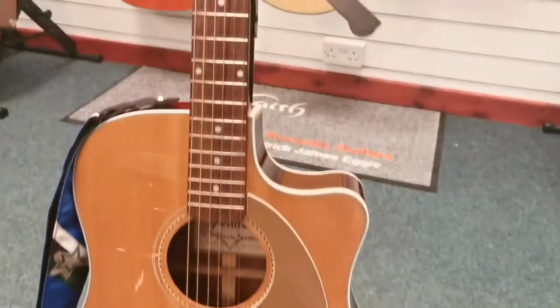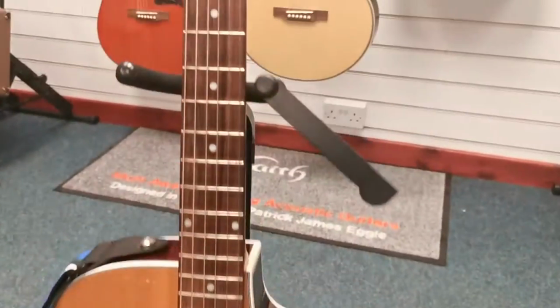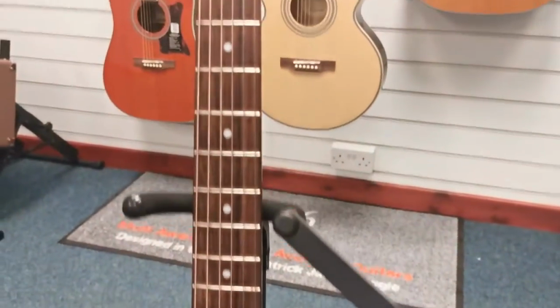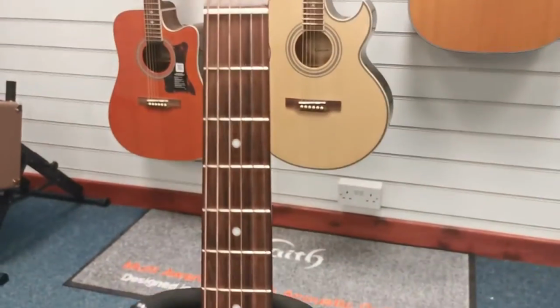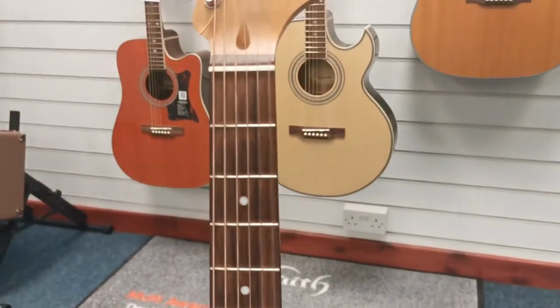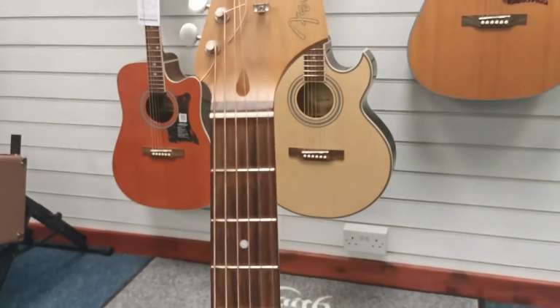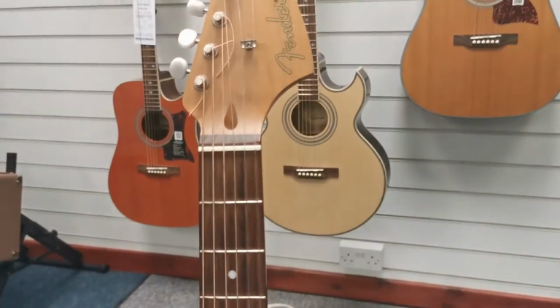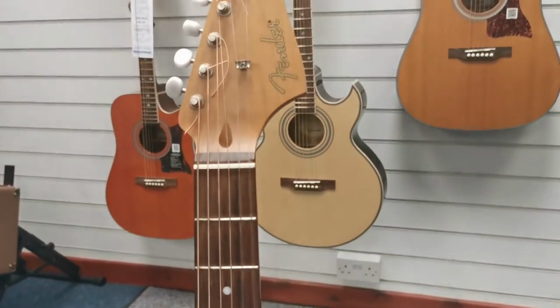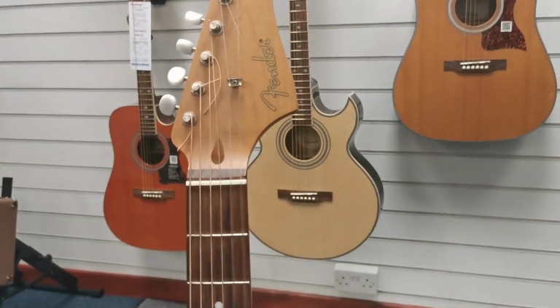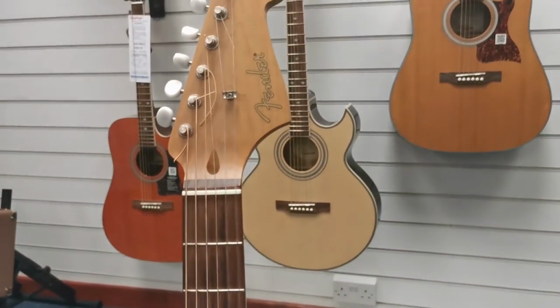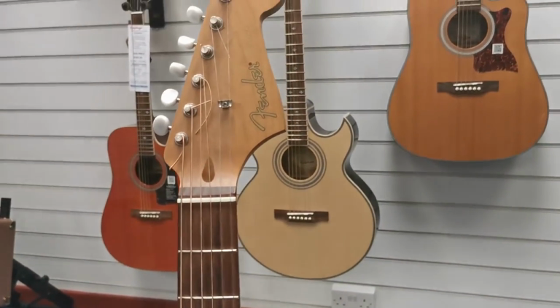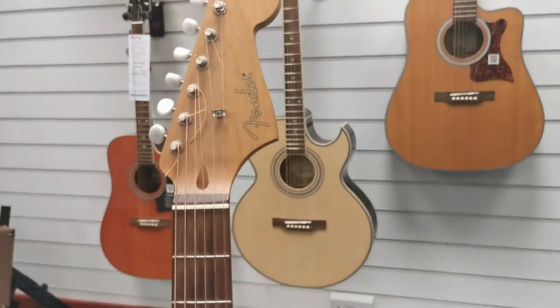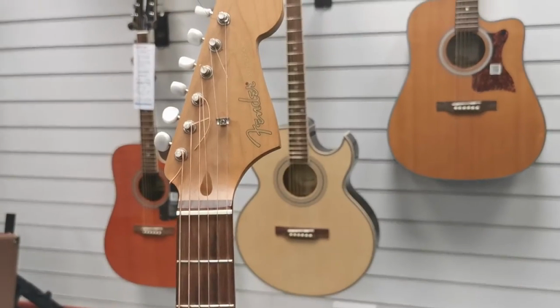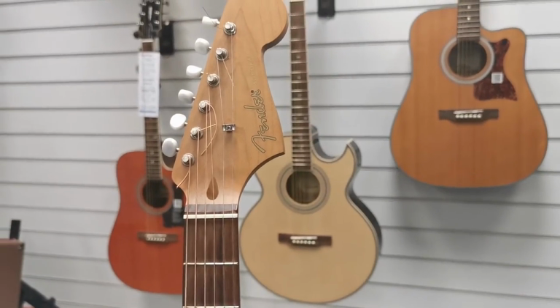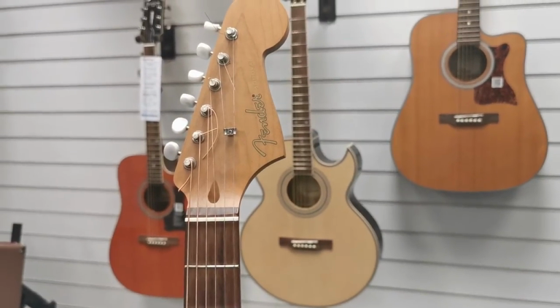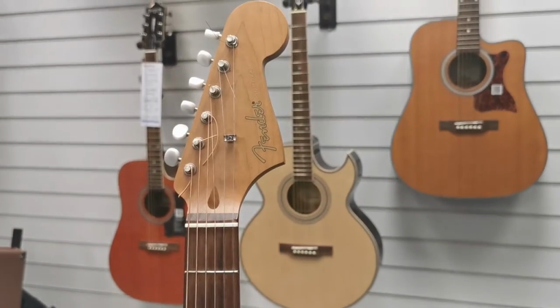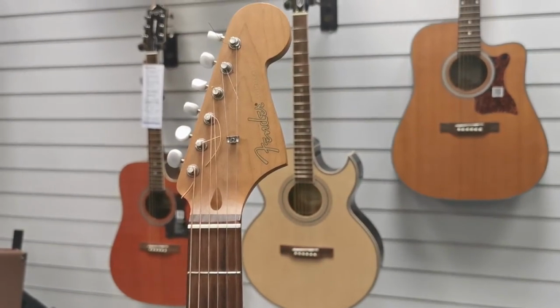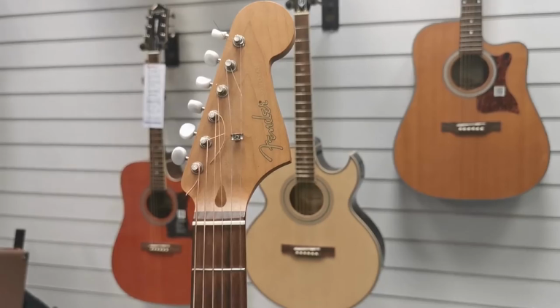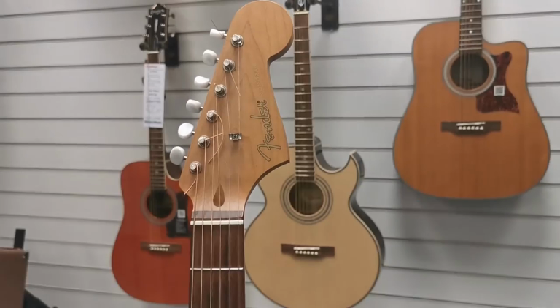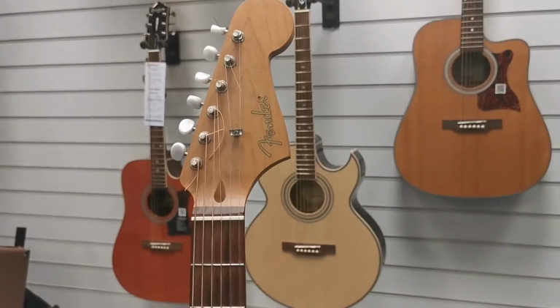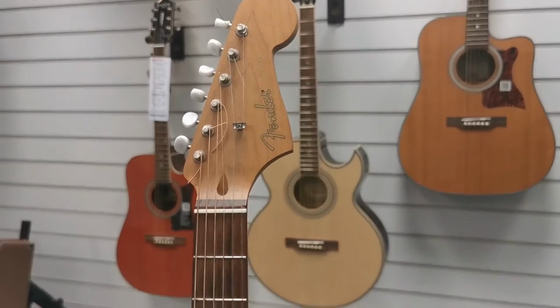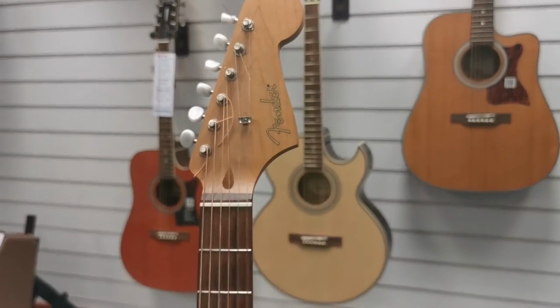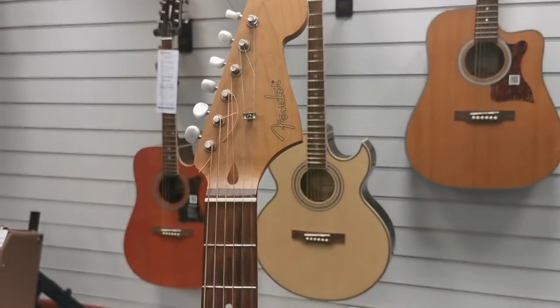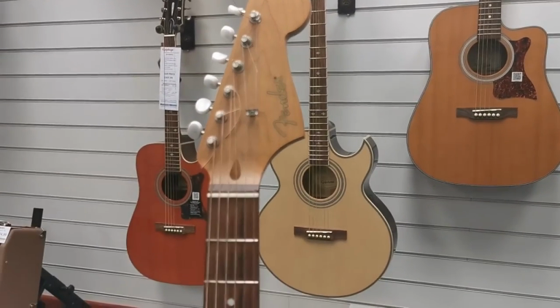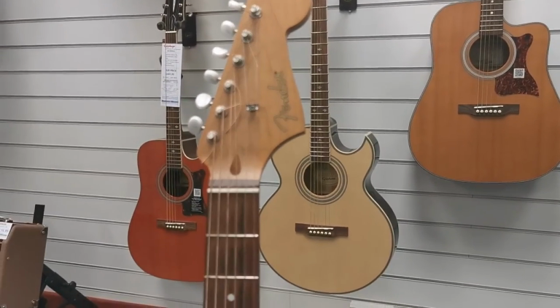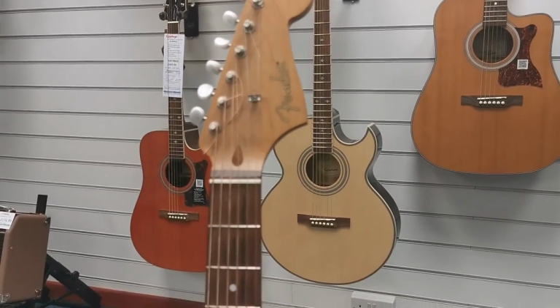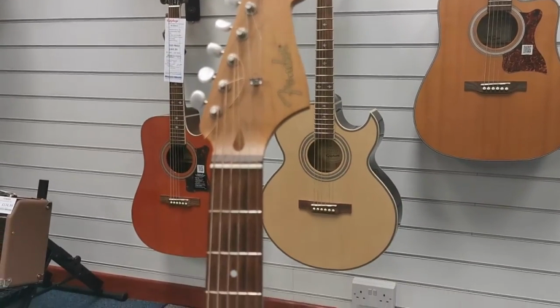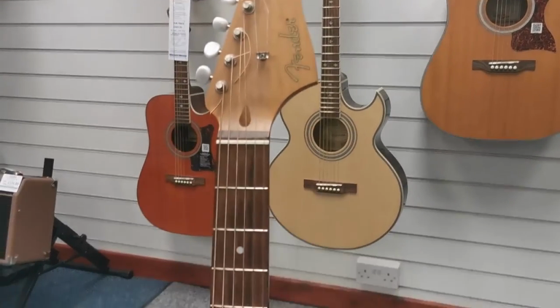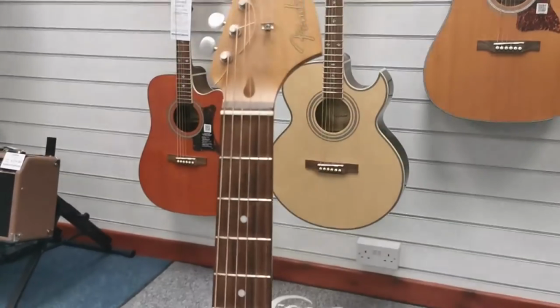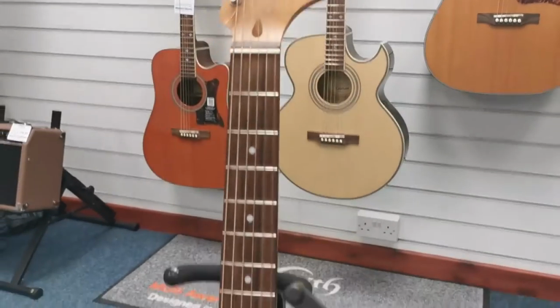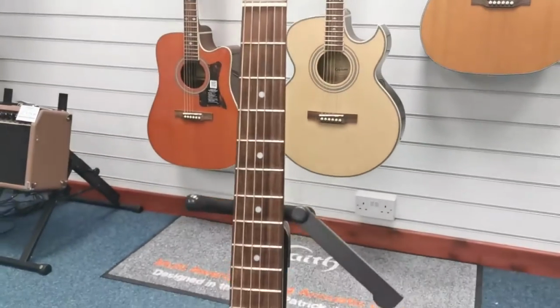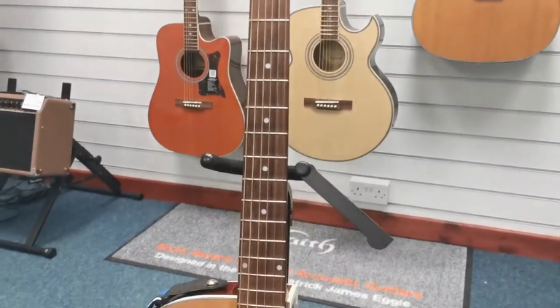You've got the classic Fender headstock at the top. I'll give you a little taste of how it sounds.